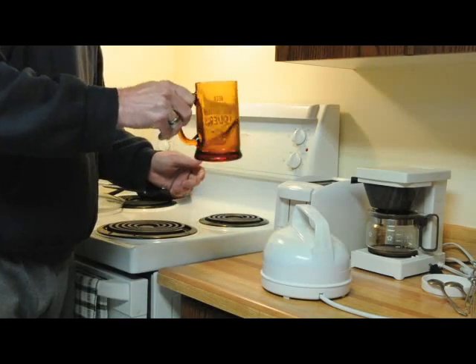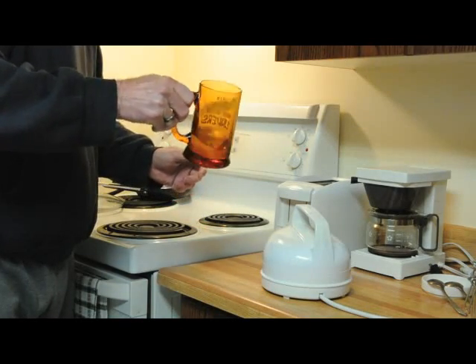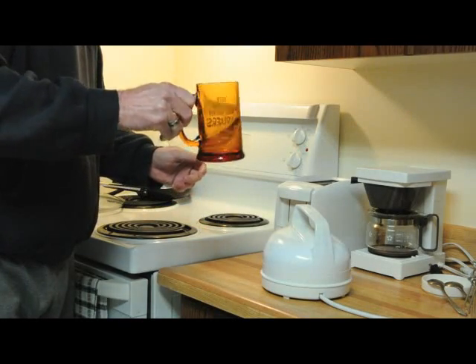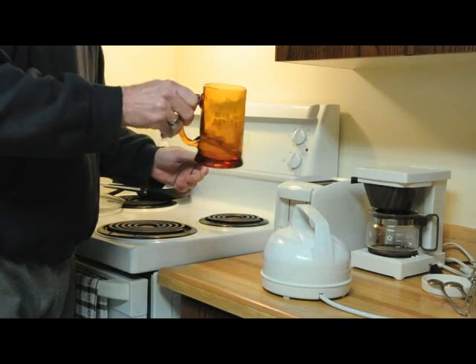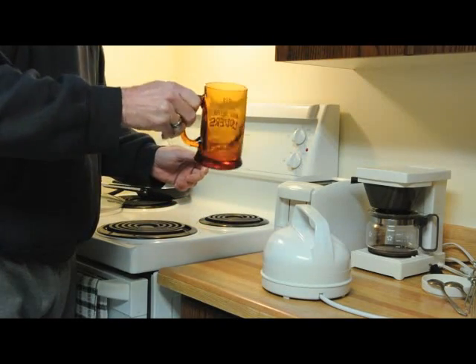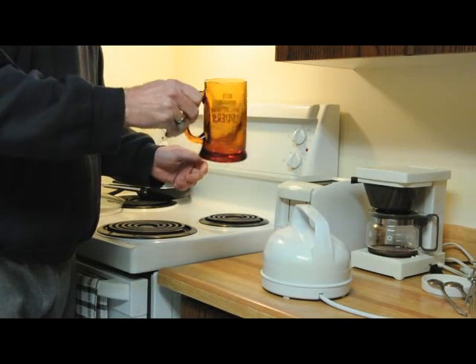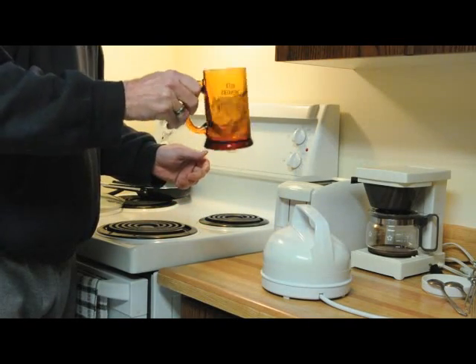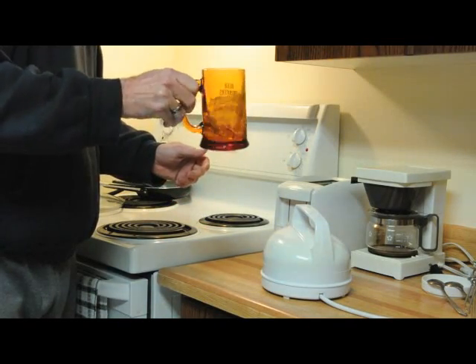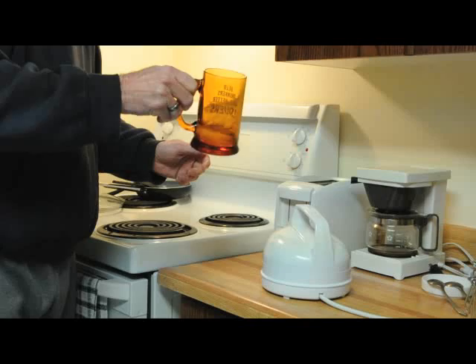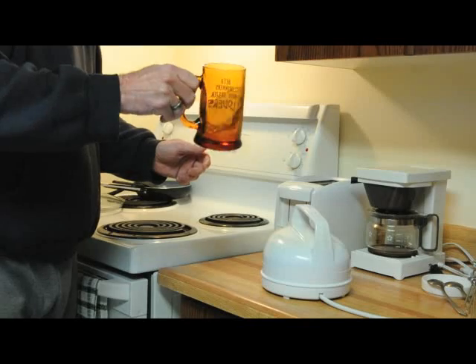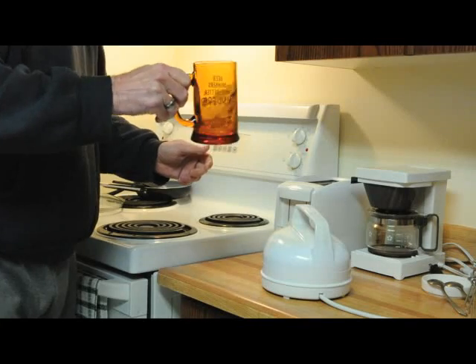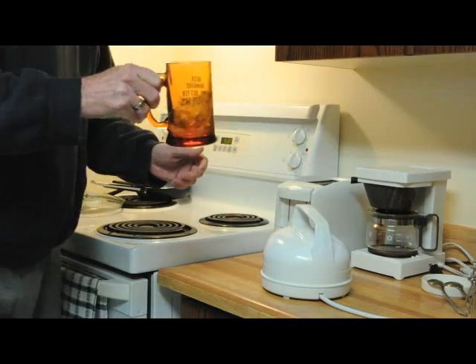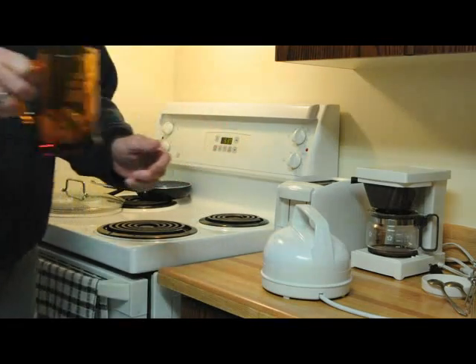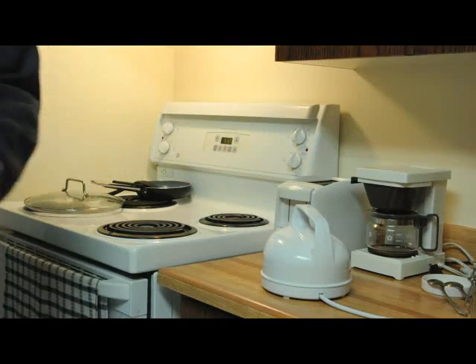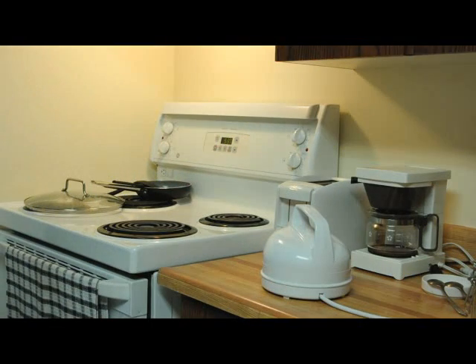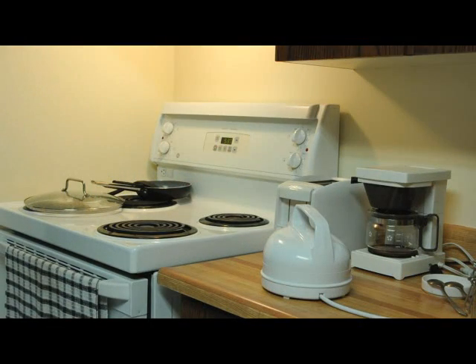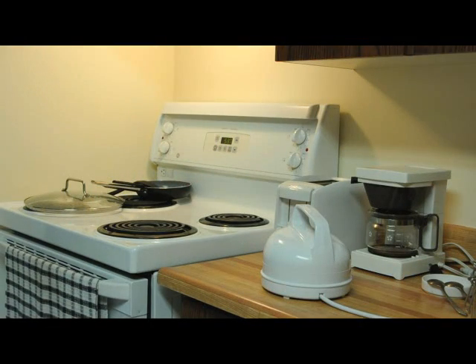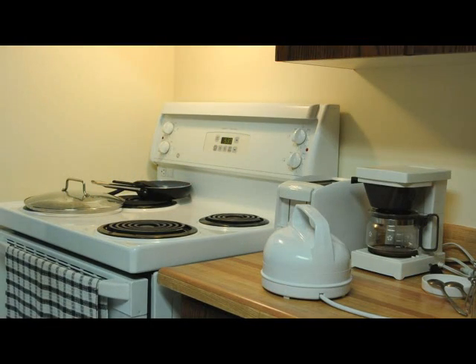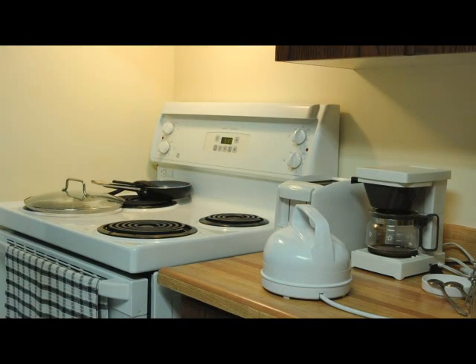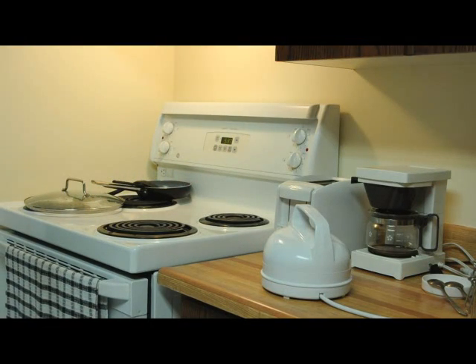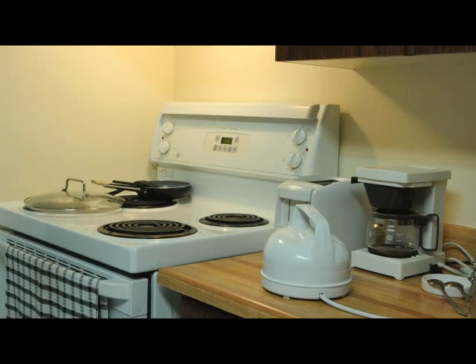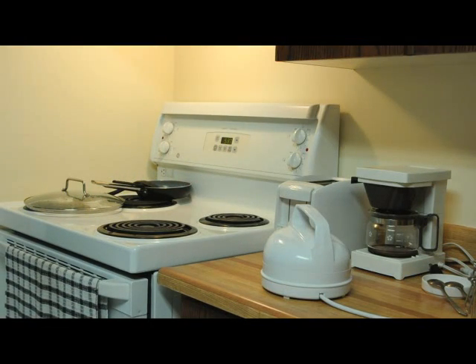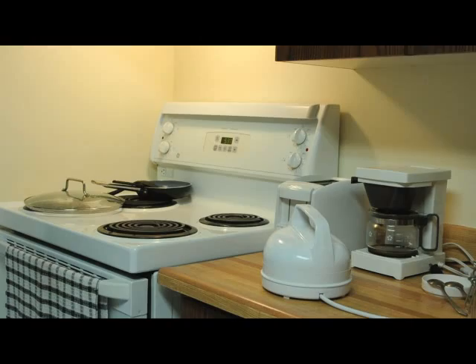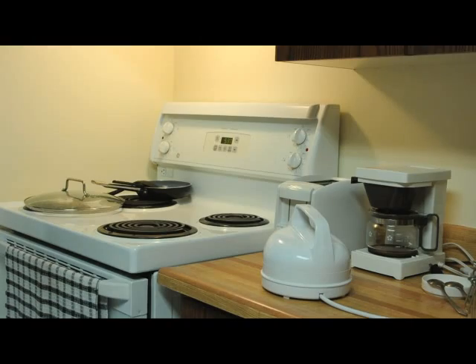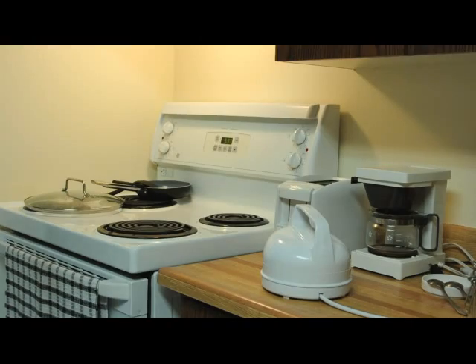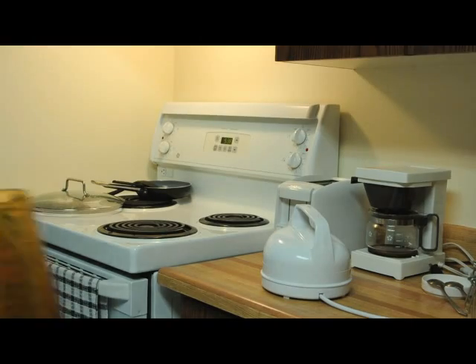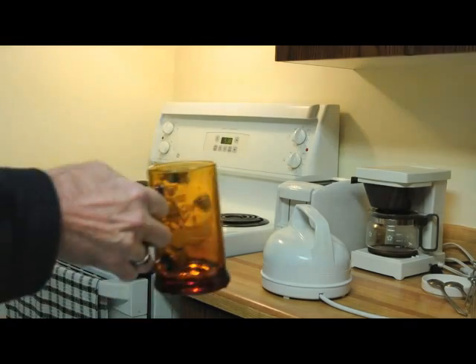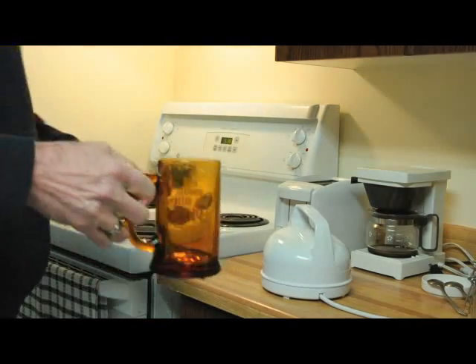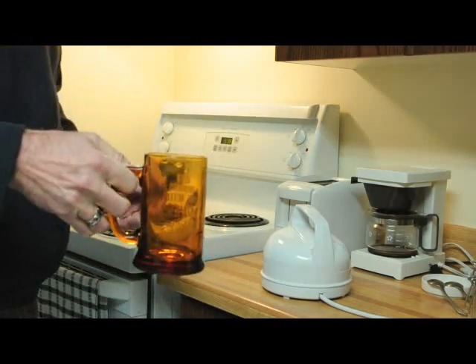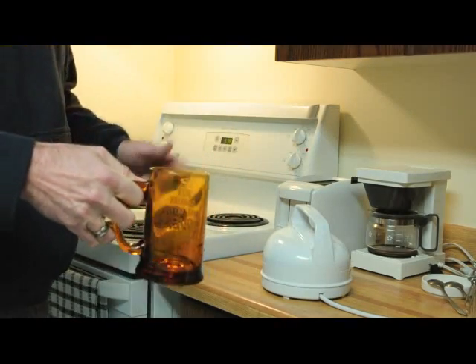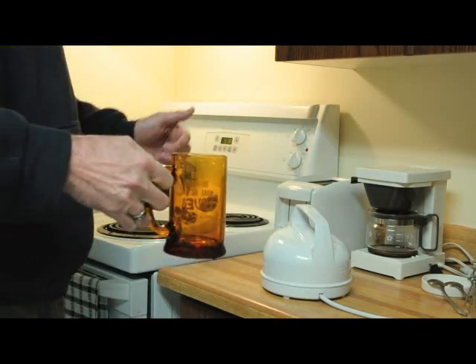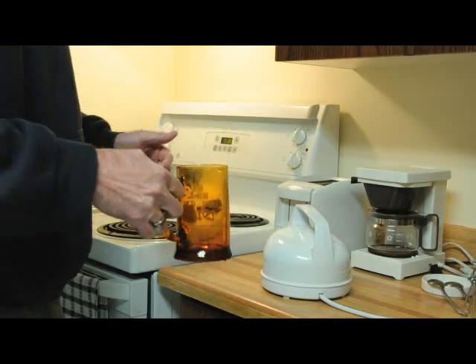Swish some hot water around the cup for a while, just to warm it up, so the tea doesn't cool off too fast. Pour it out and then add a tea bag.